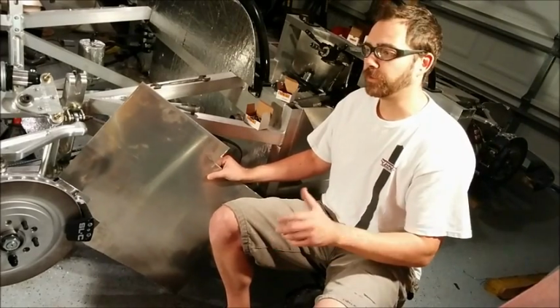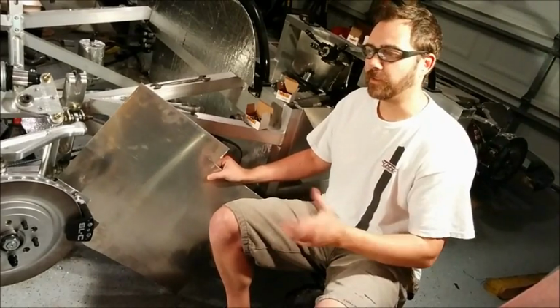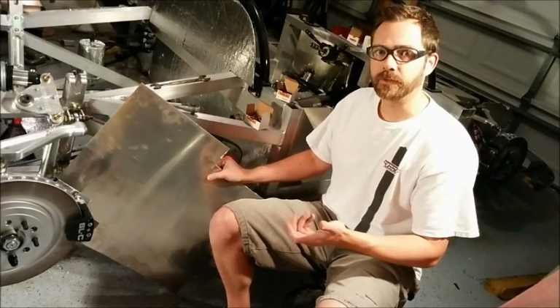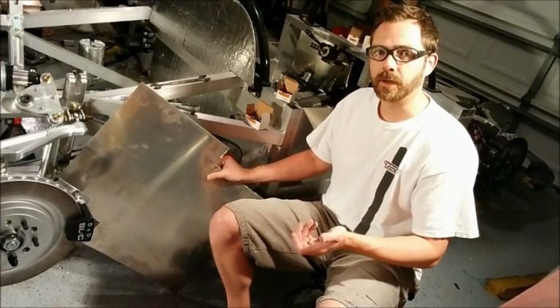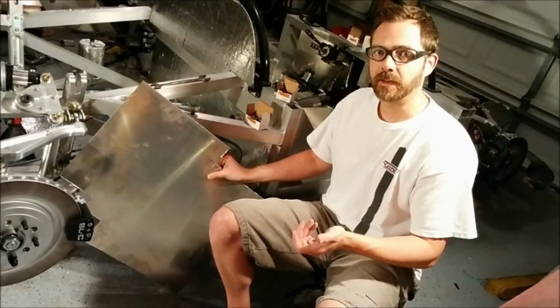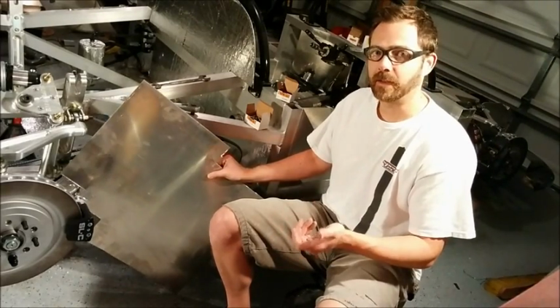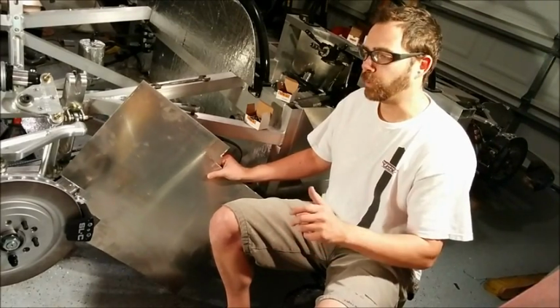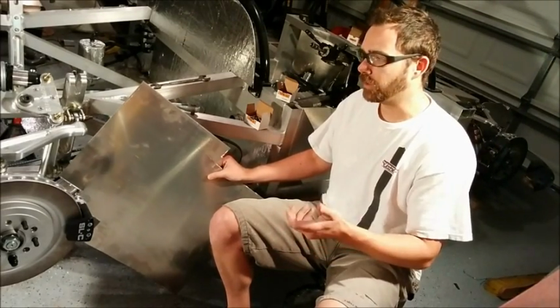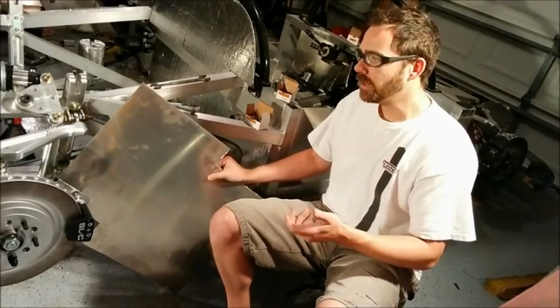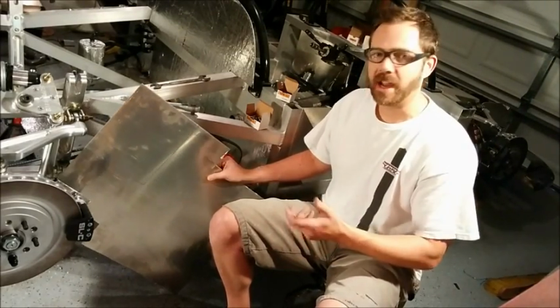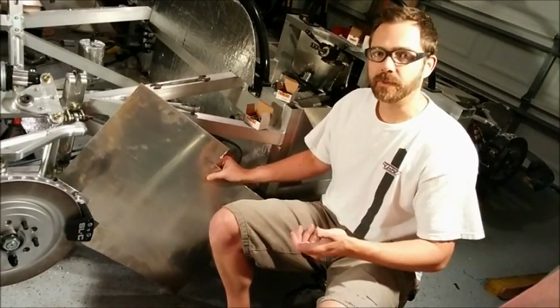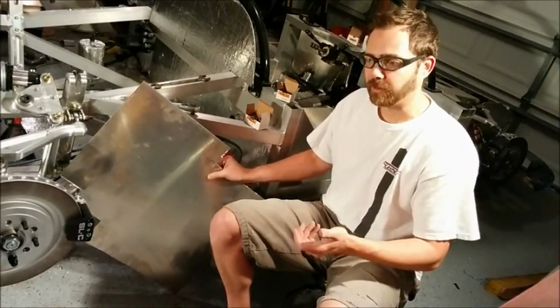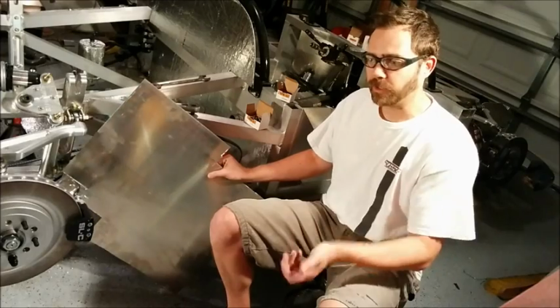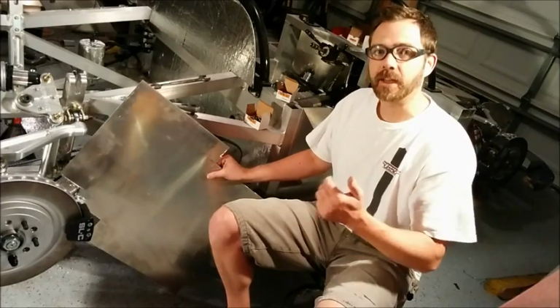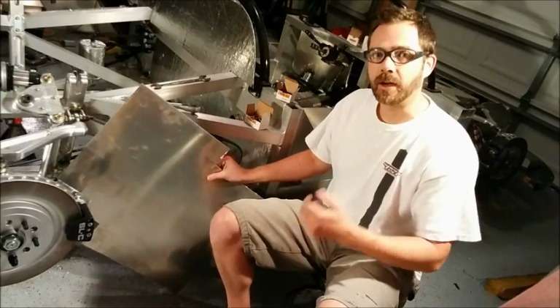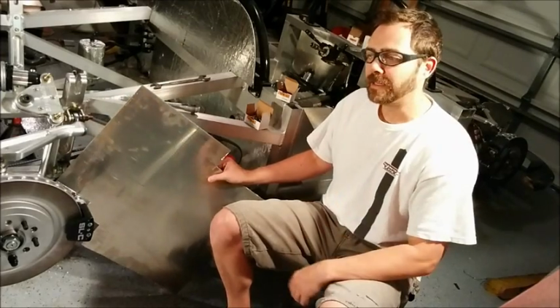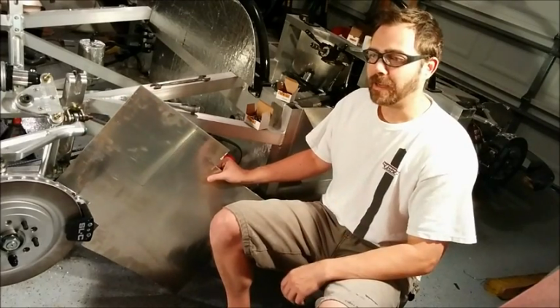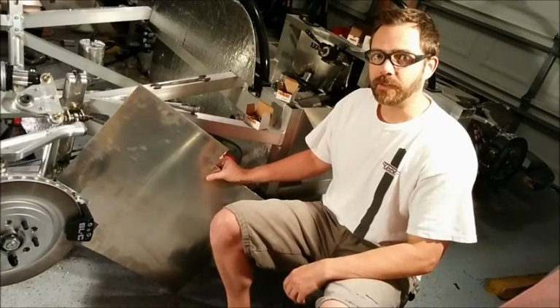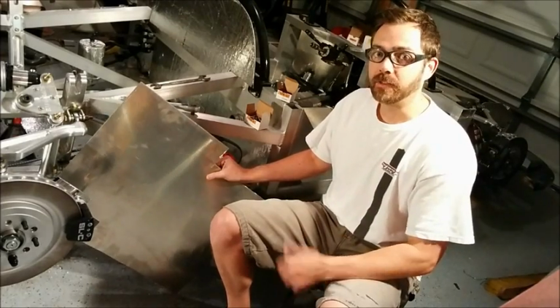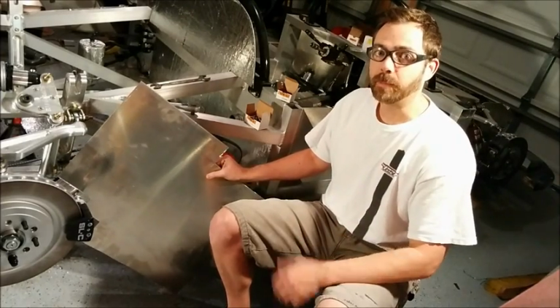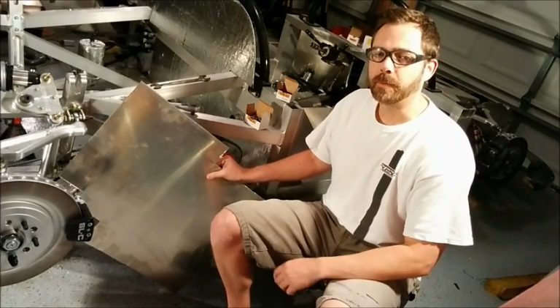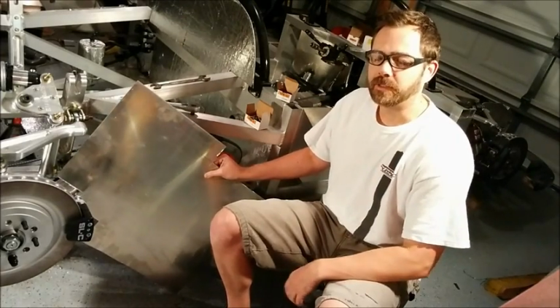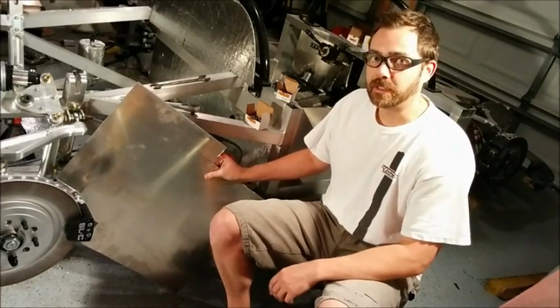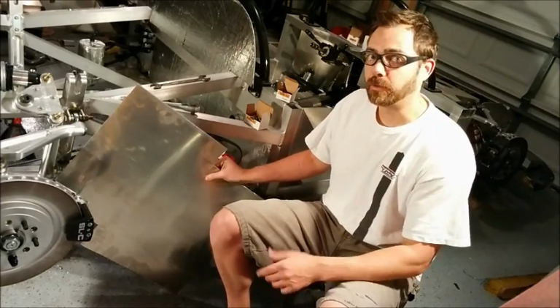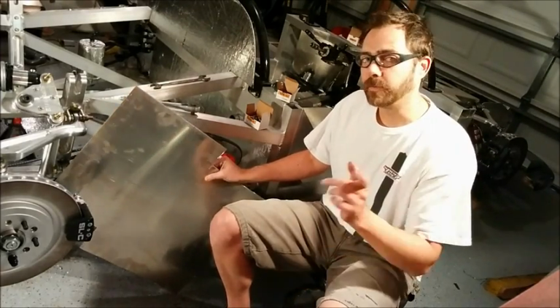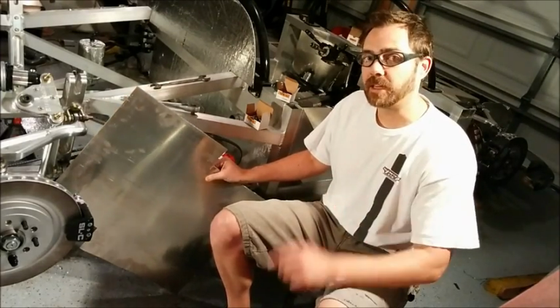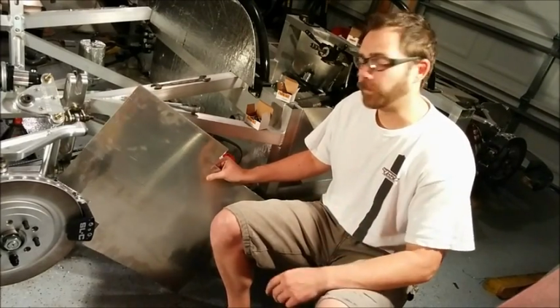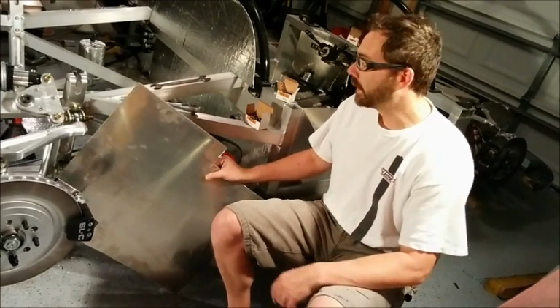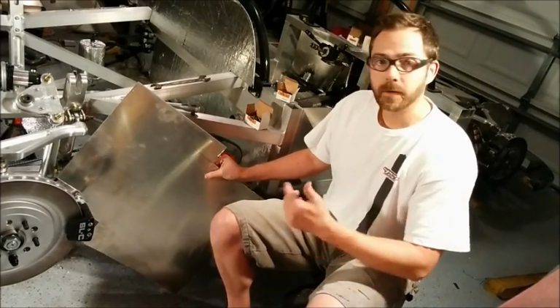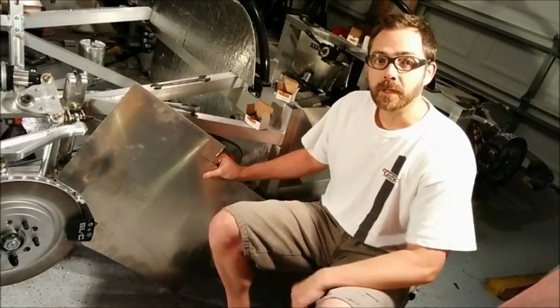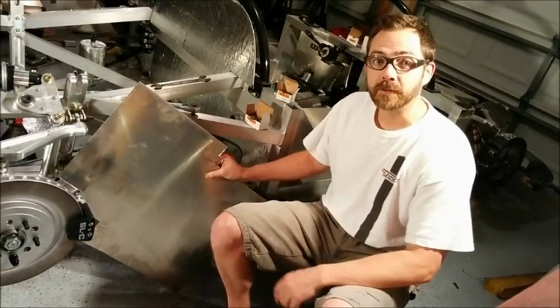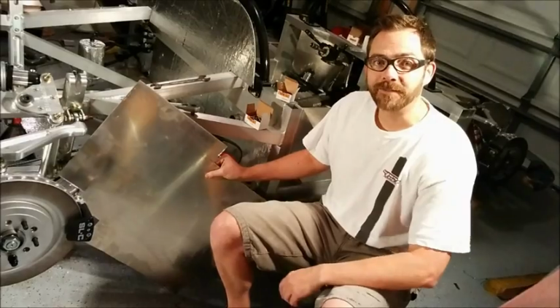Also, when you use an angle grinder, always put it on its back. Those things have enough torque that if a weird random event were to kick it off, the thing can jump up and bite you in the teeth — so be careful. Let's get started.